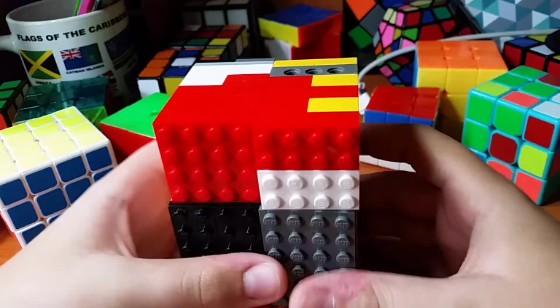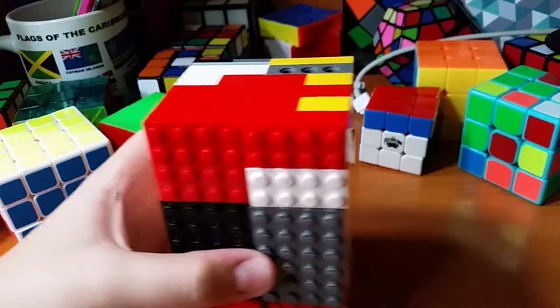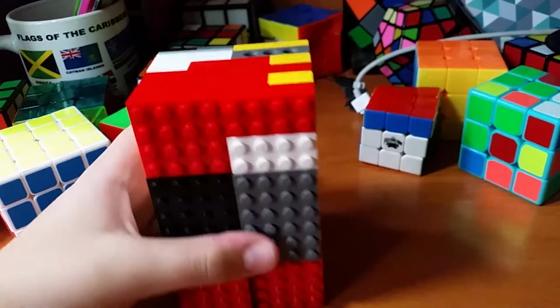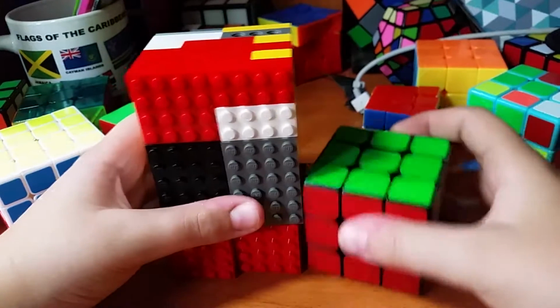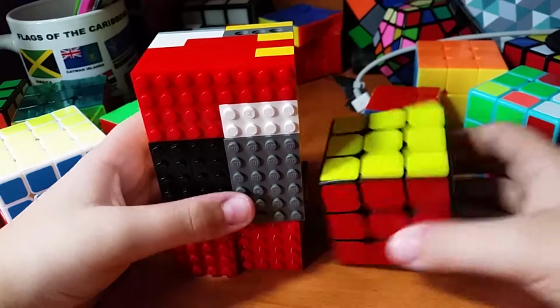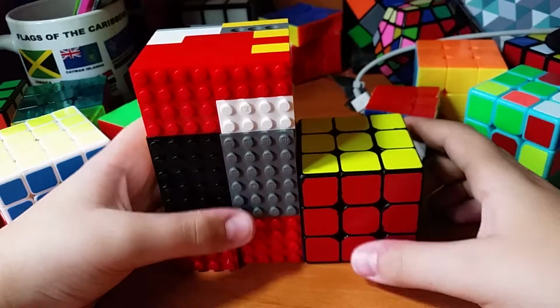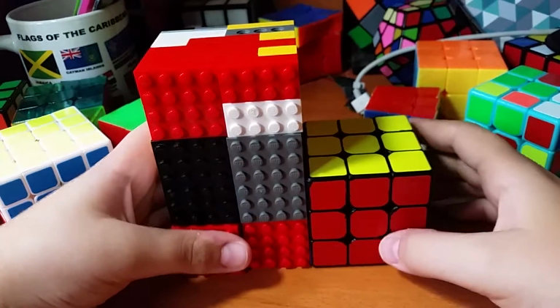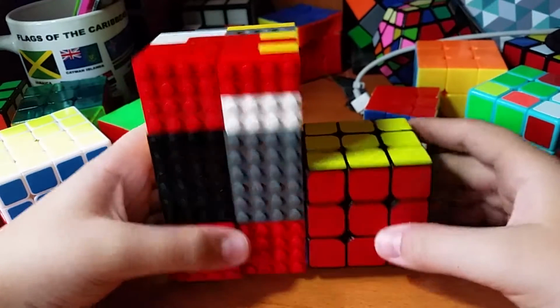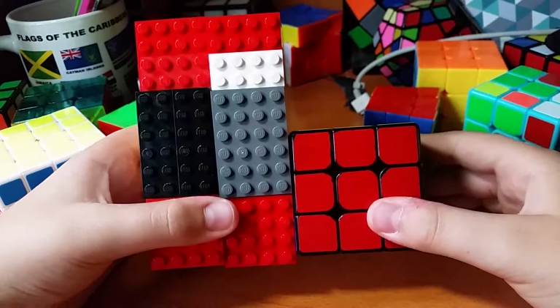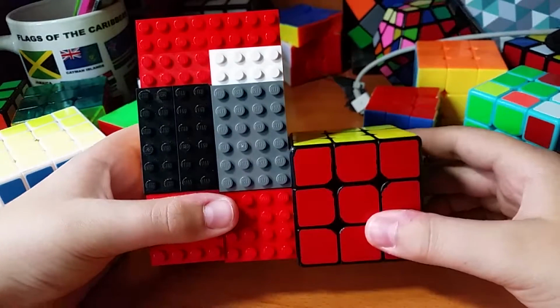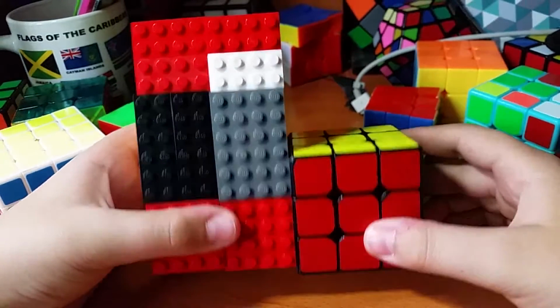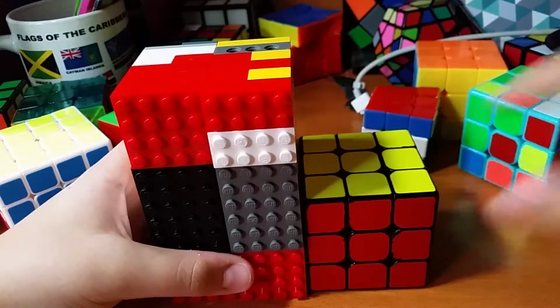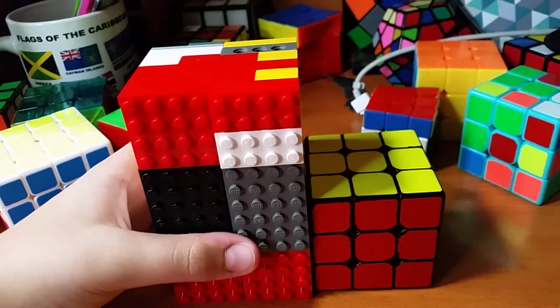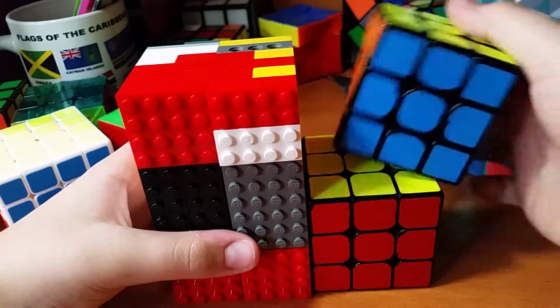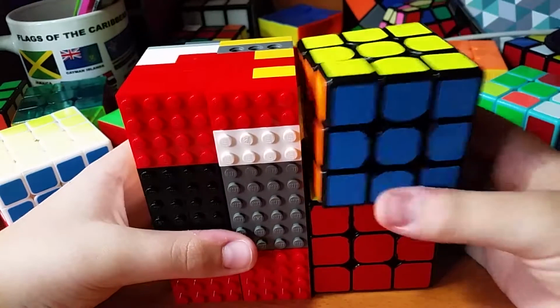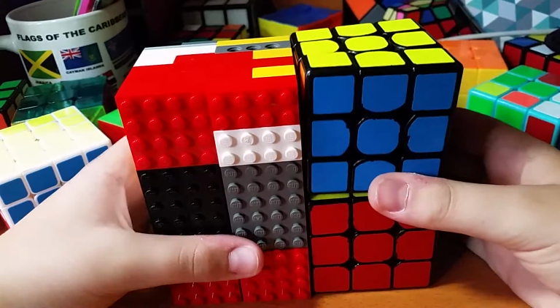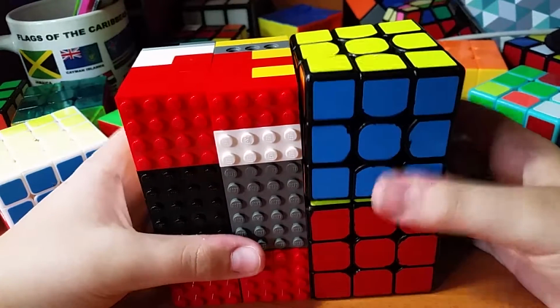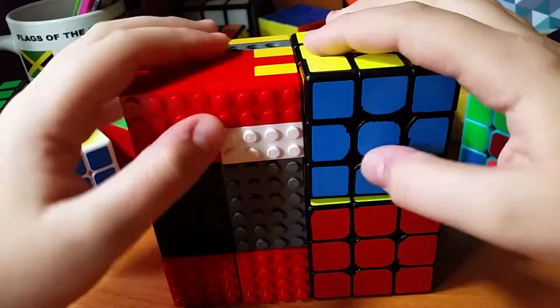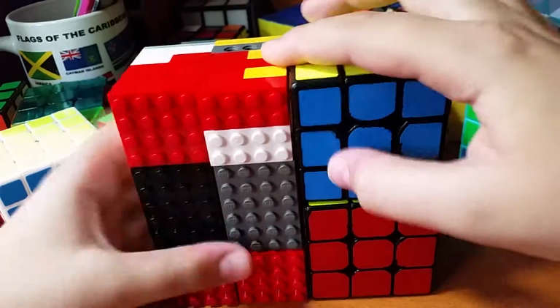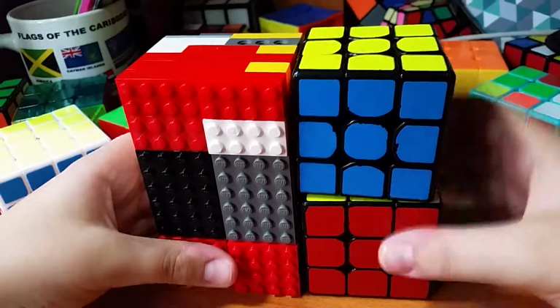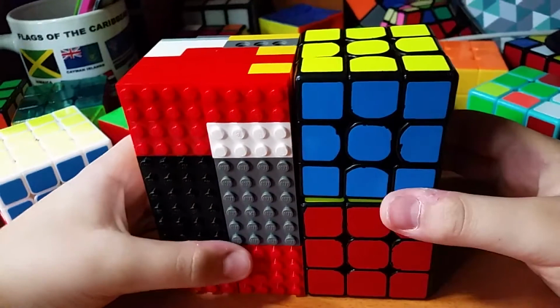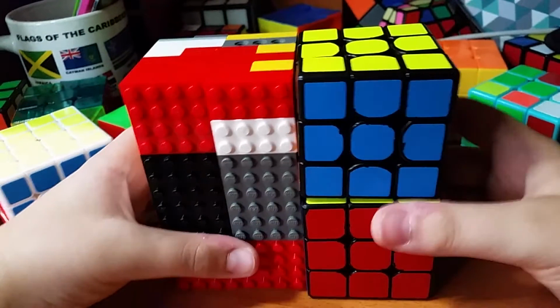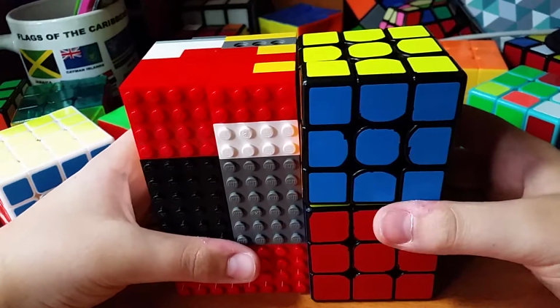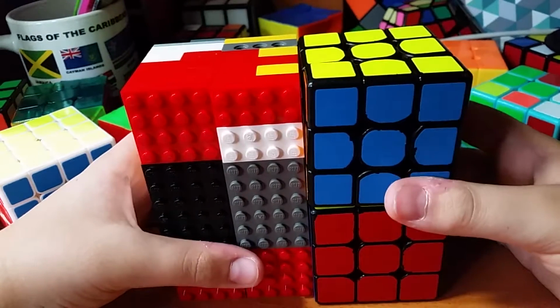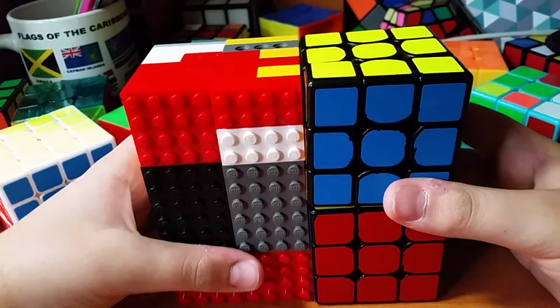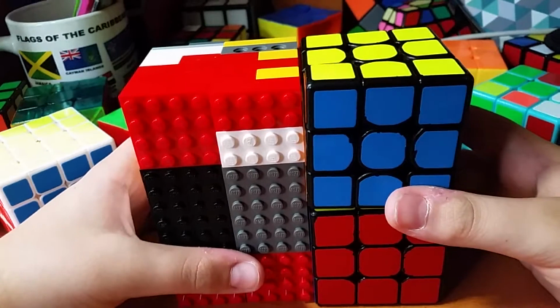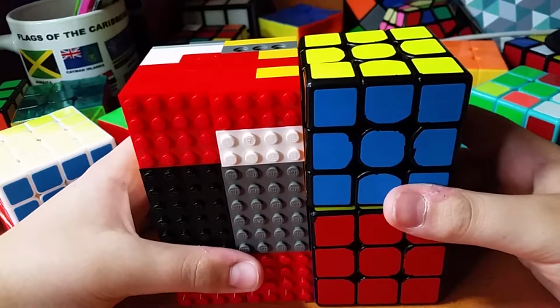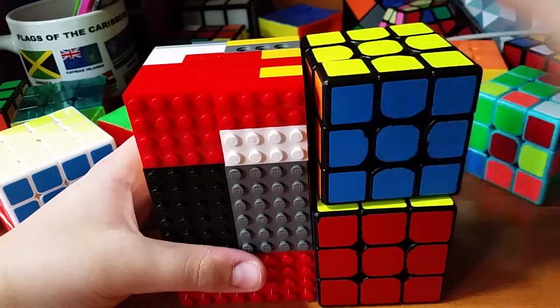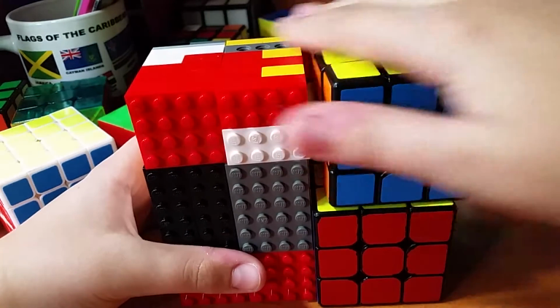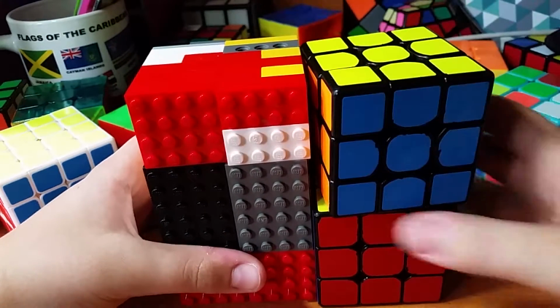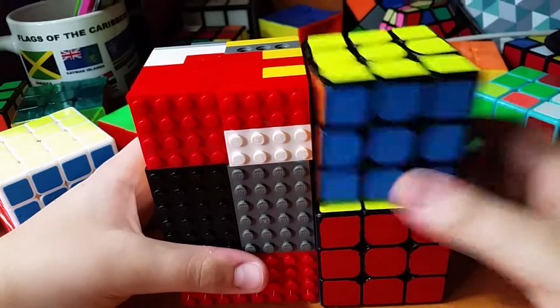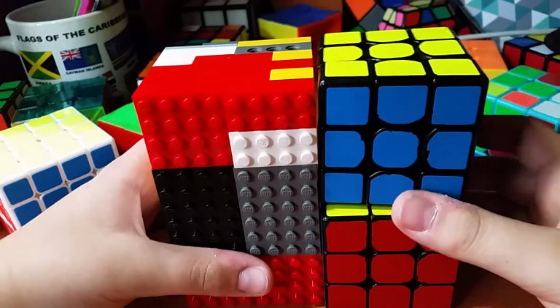For a size comparison, here's a 3x3. Two 3x3s is pretty much exactly the height of the 1x2x3.